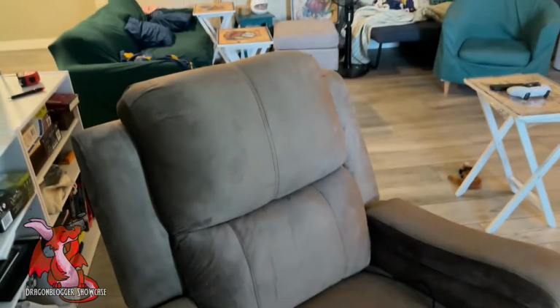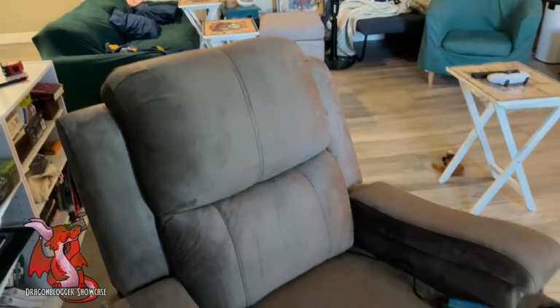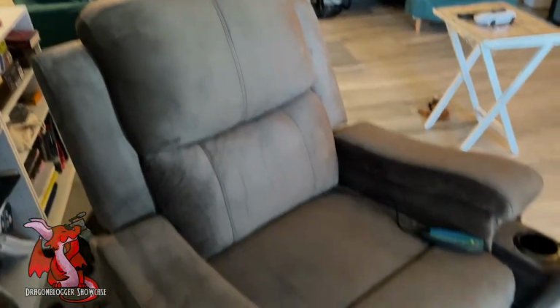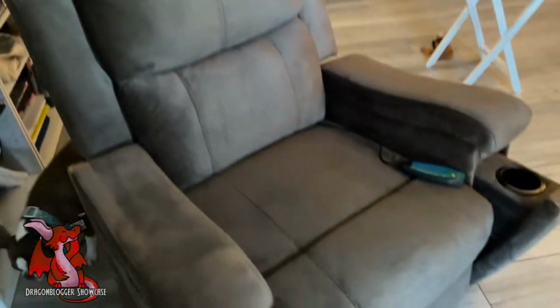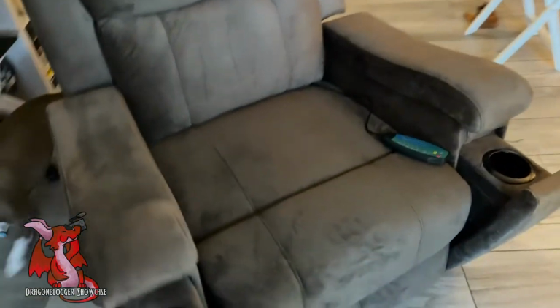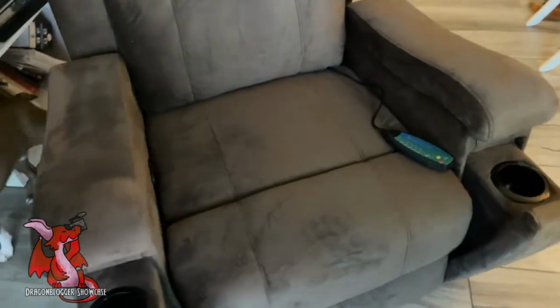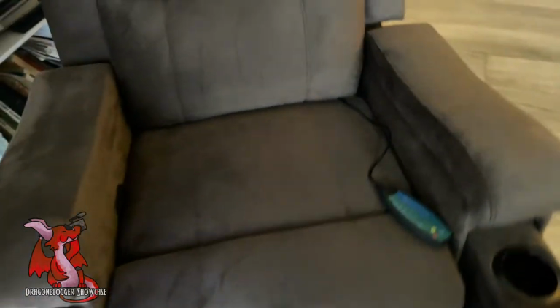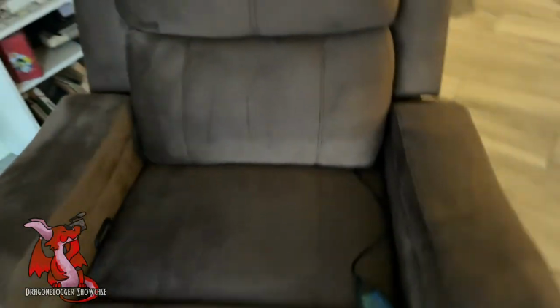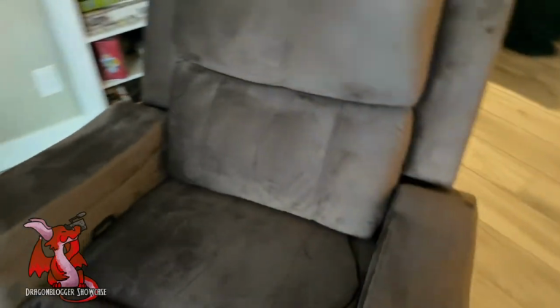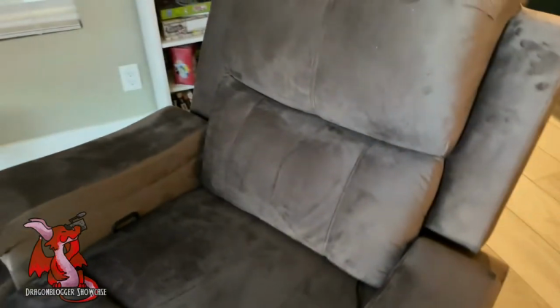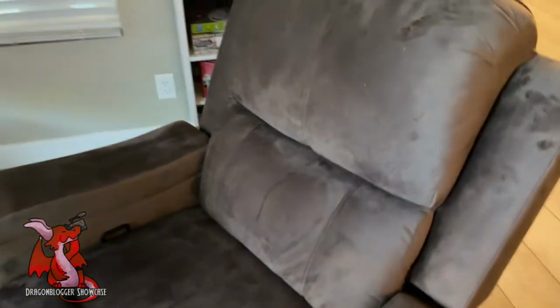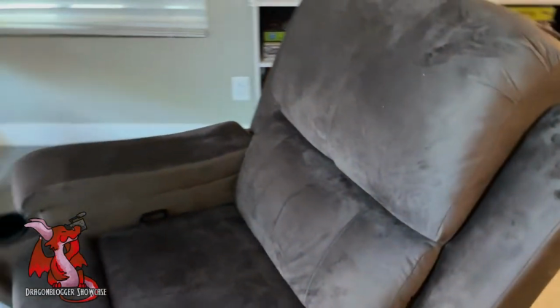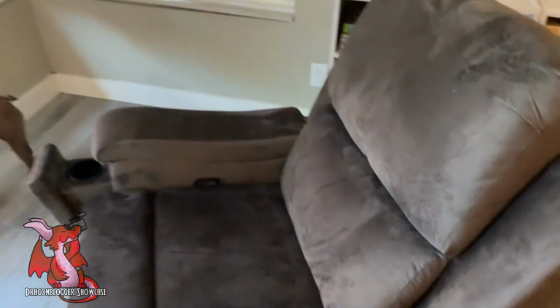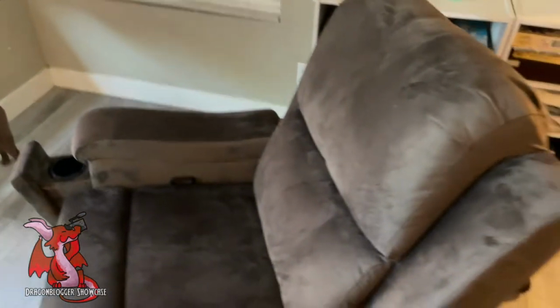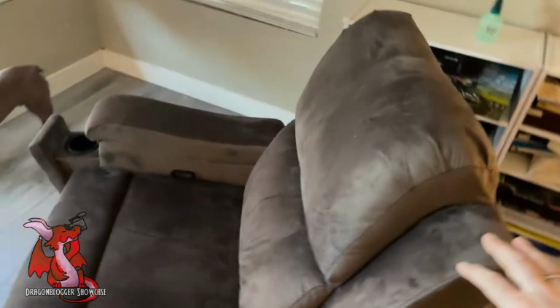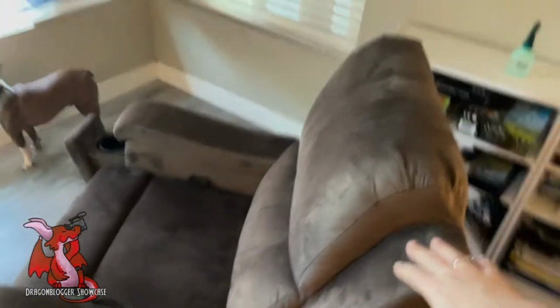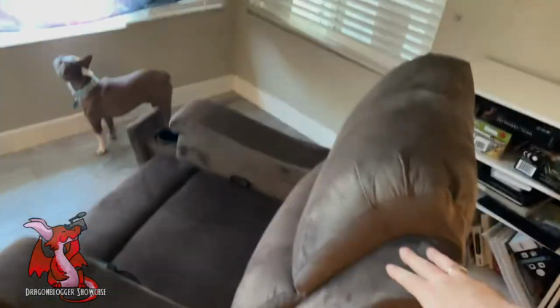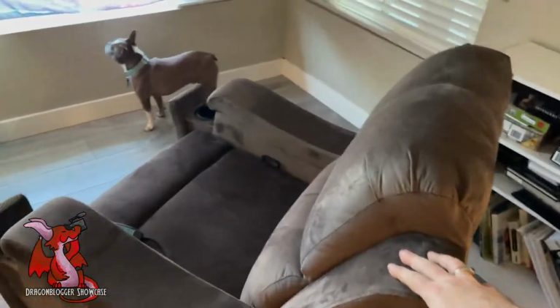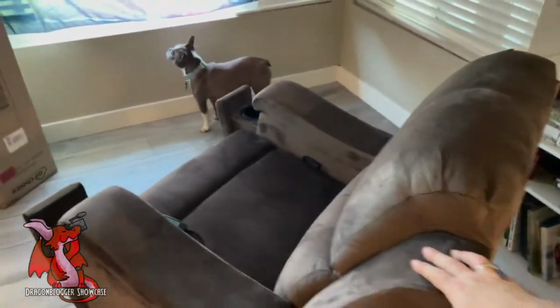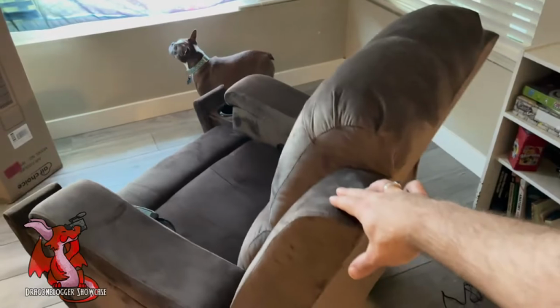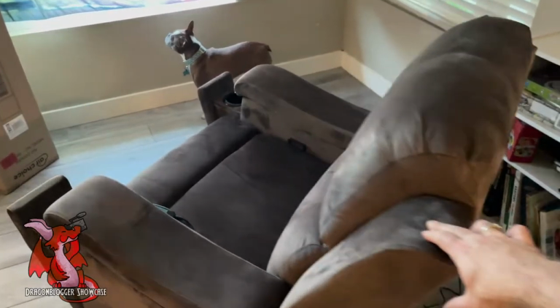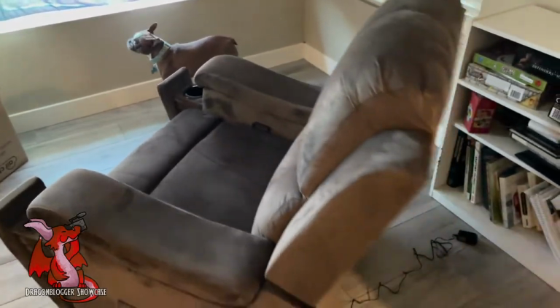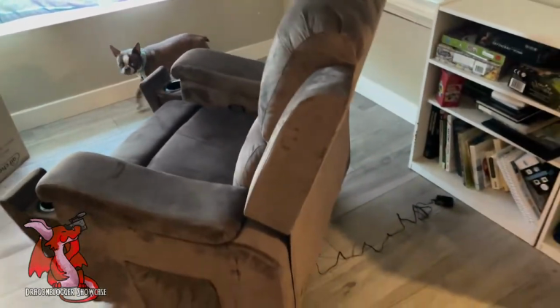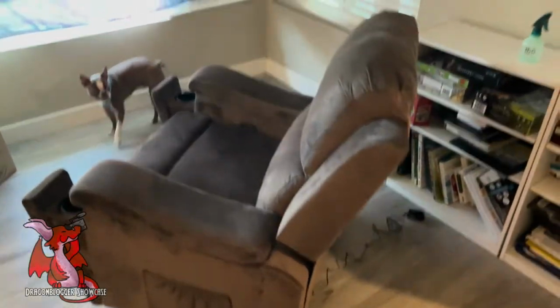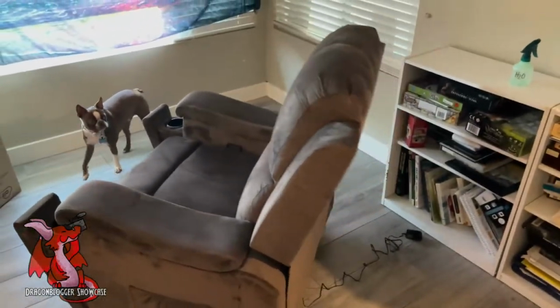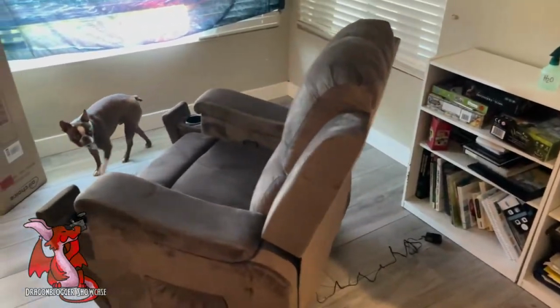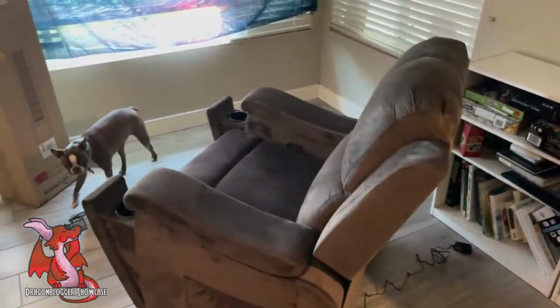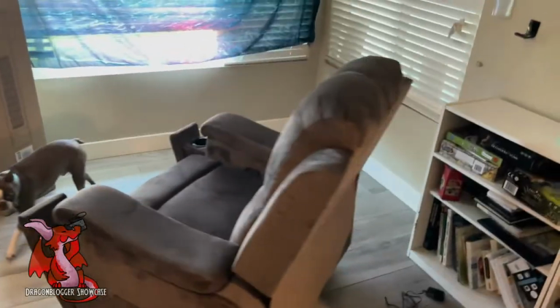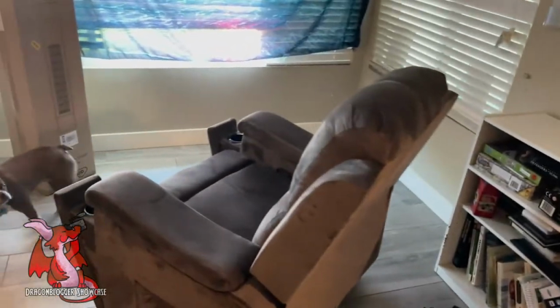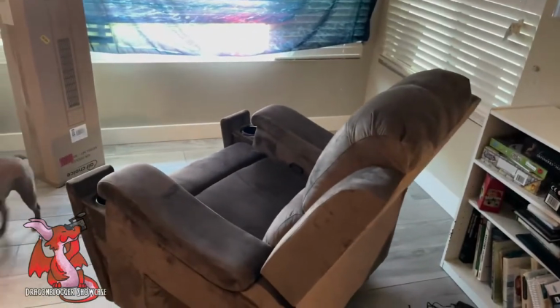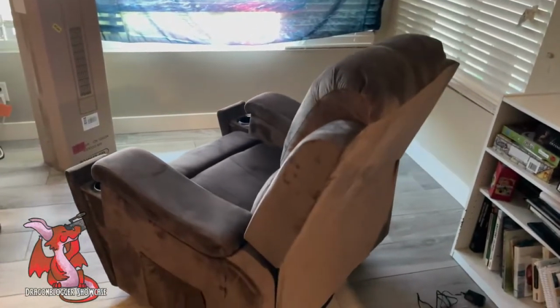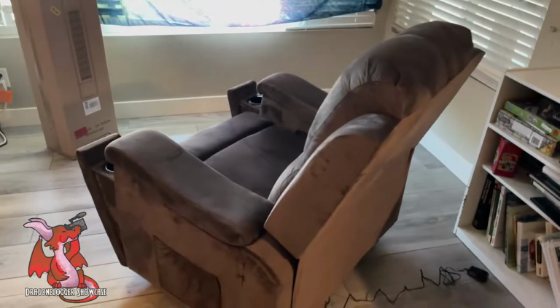This Rocker Recliner works really well. It's very comfortable. You could sit in it, rock back and forth — it provides no friction, it actually just seamlessly glides back and forth. You could pull that little handle in the seat area and then it folds back into a recliner.